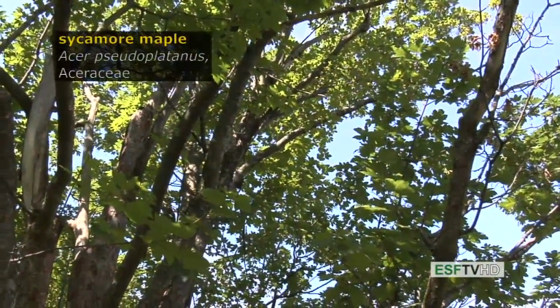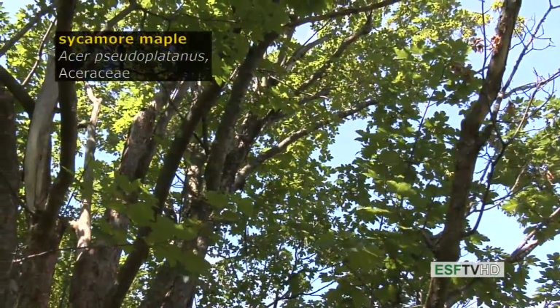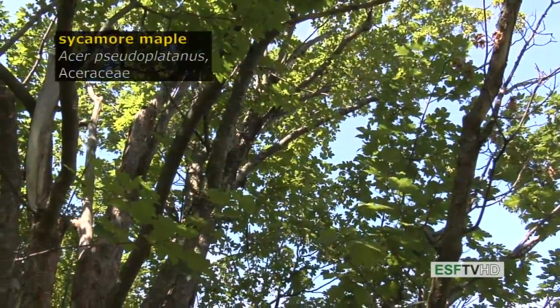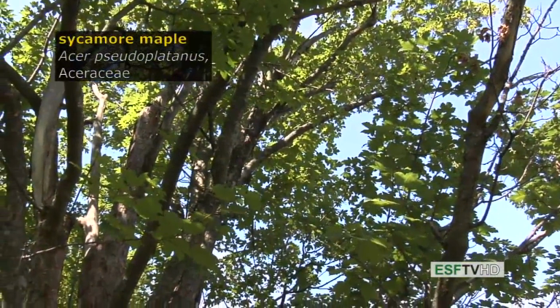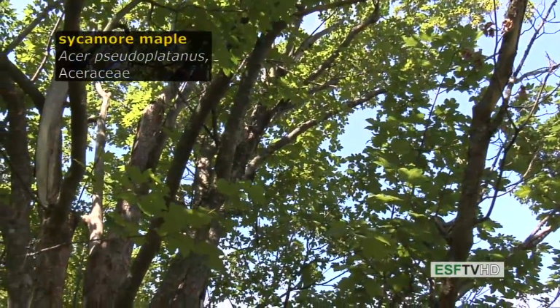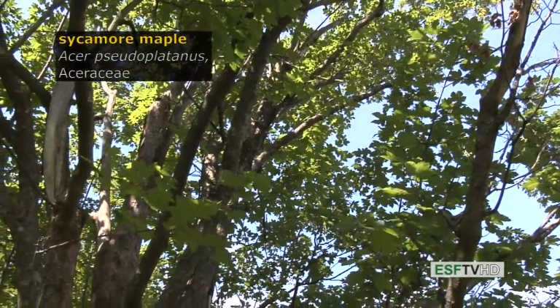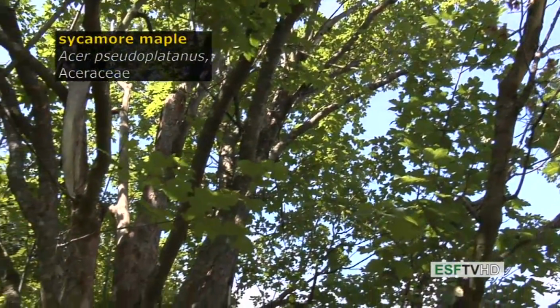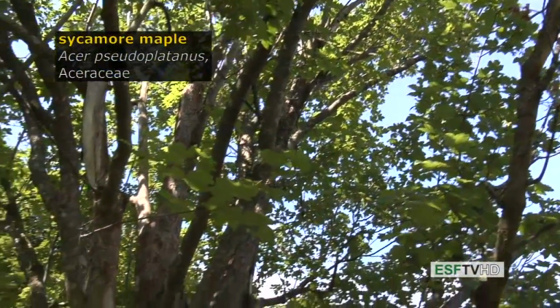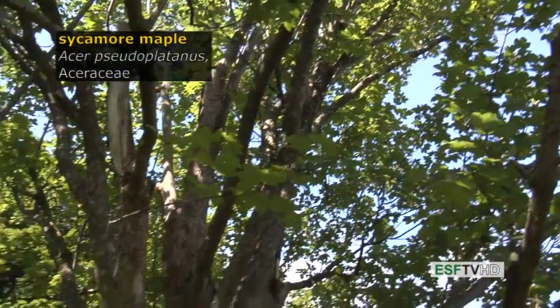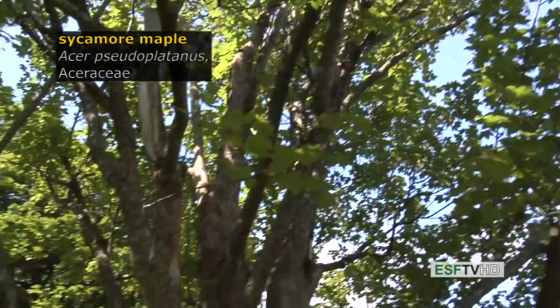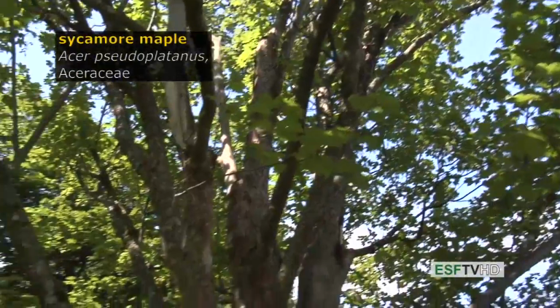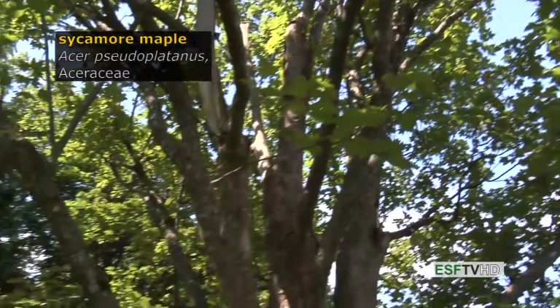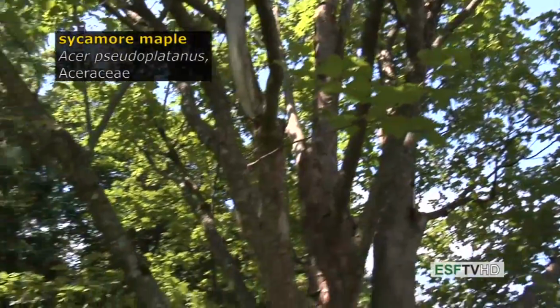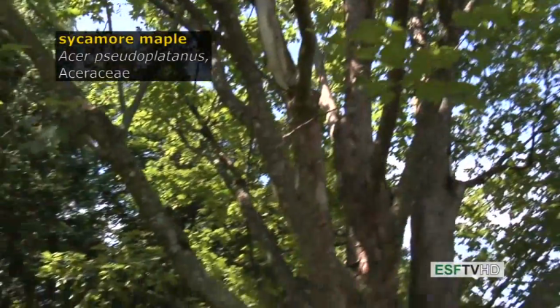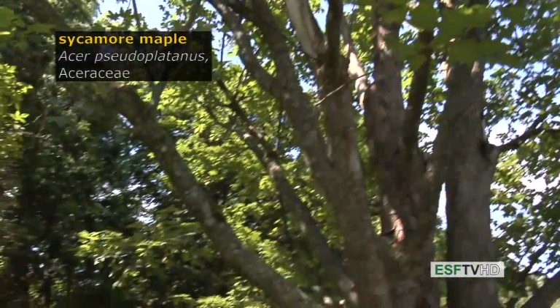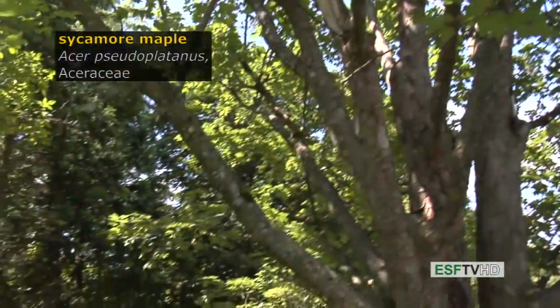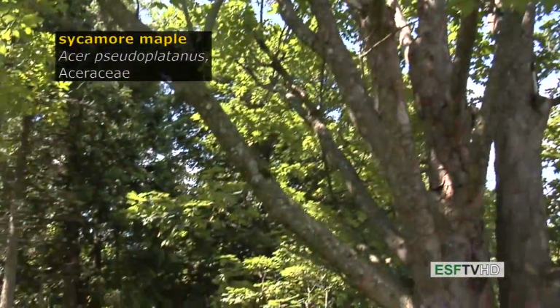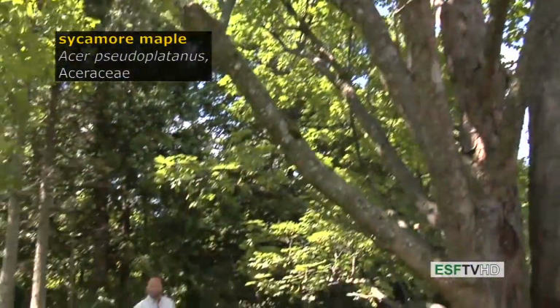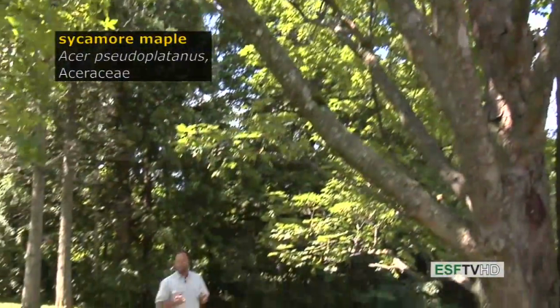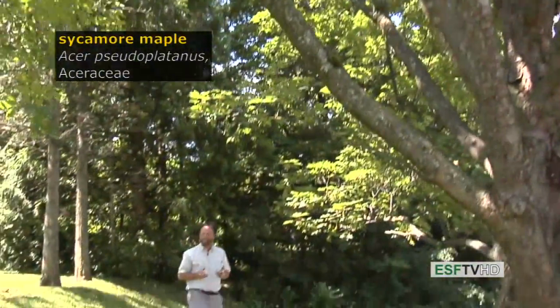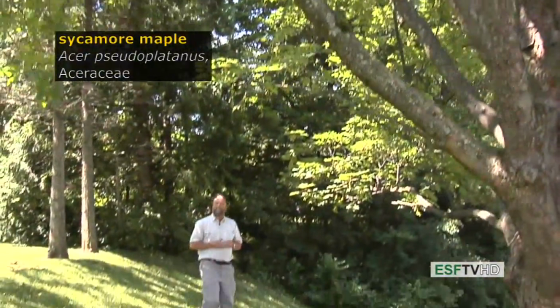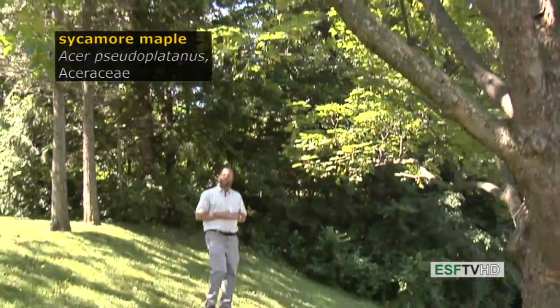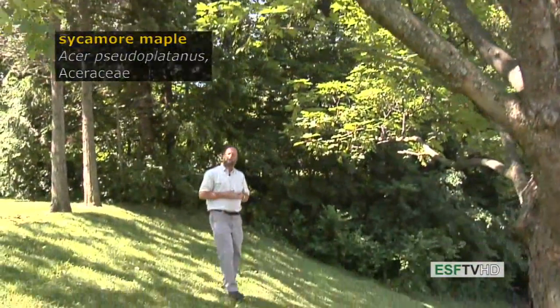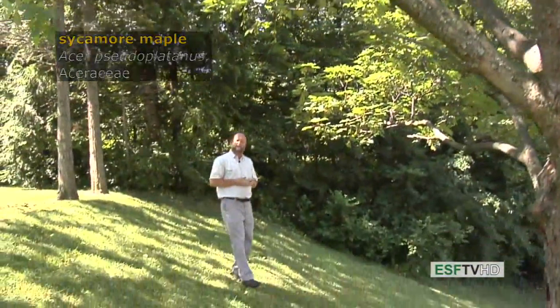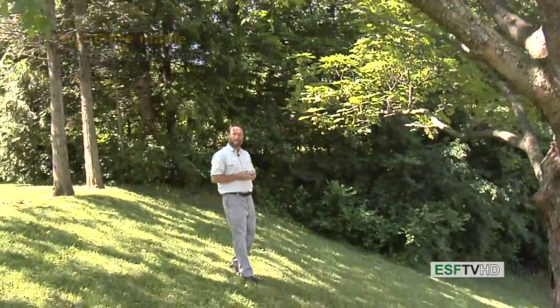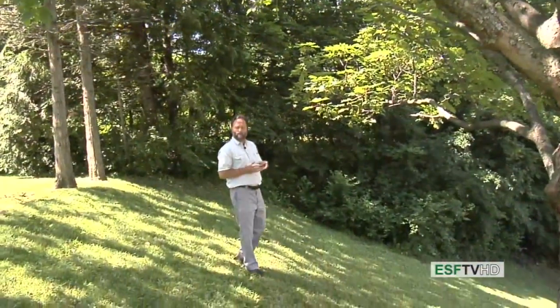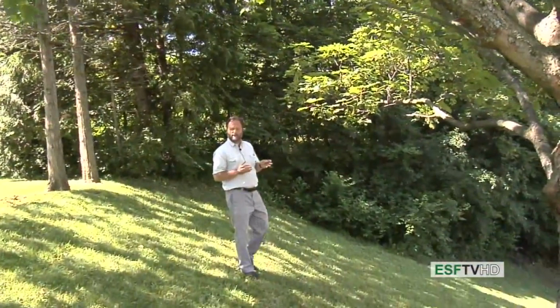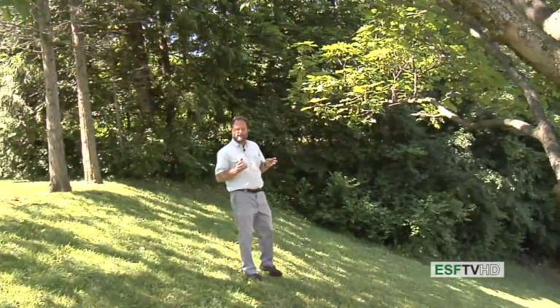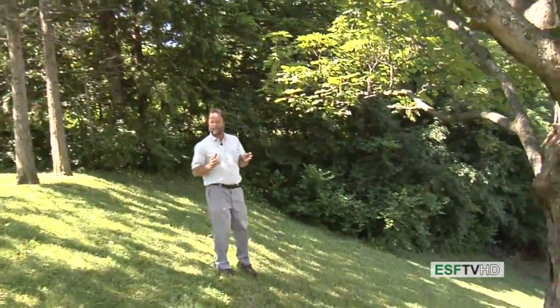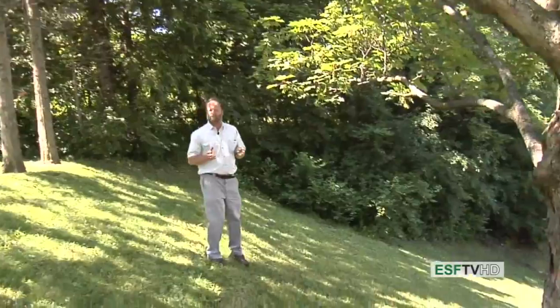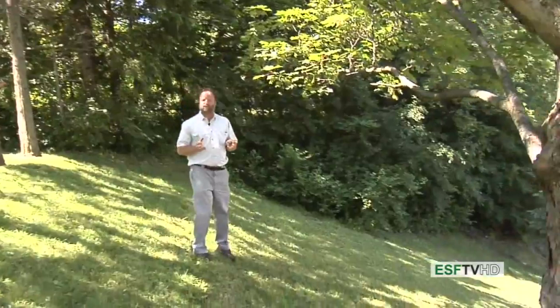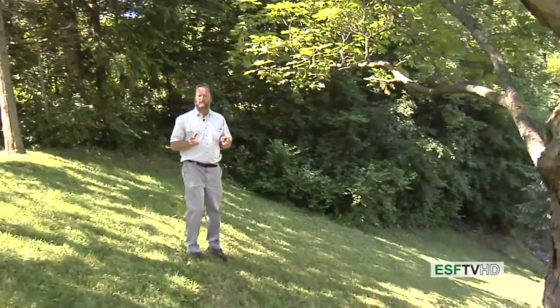The sycamore maple of Great Britain, Acer pseudoplatanus, is widely planted in the eastern United States where it has escaped cultivation.